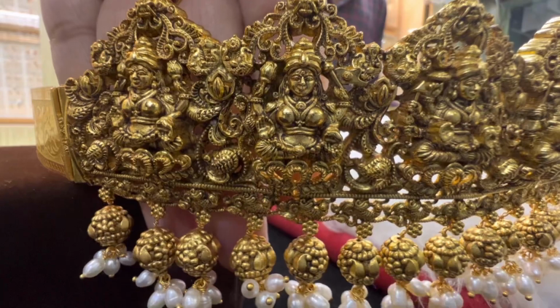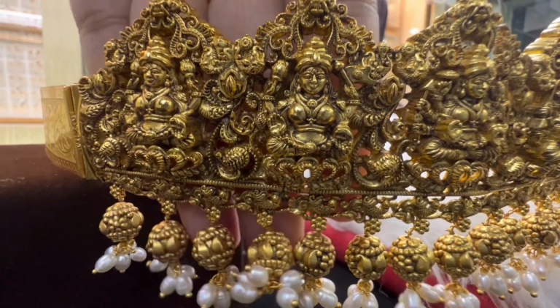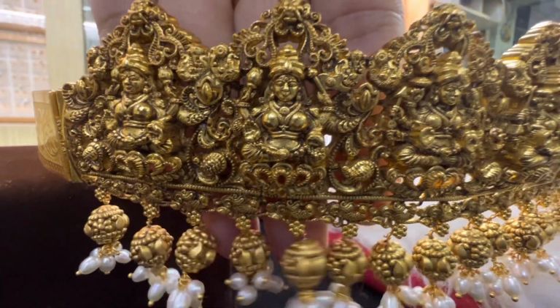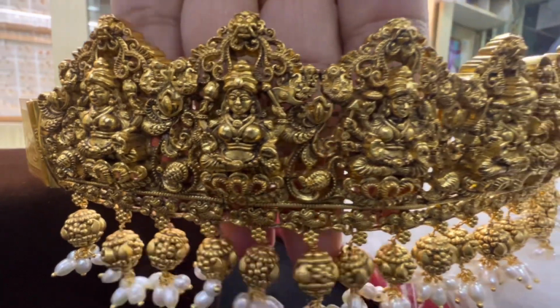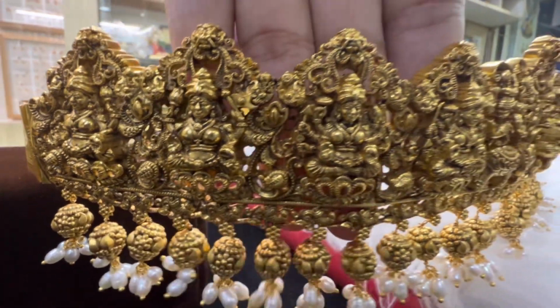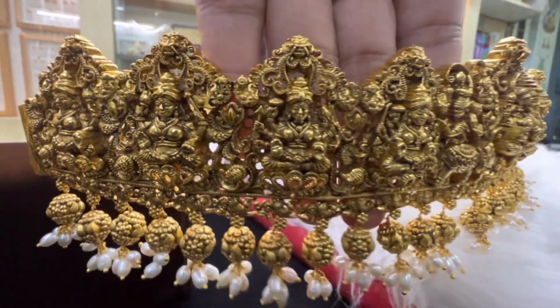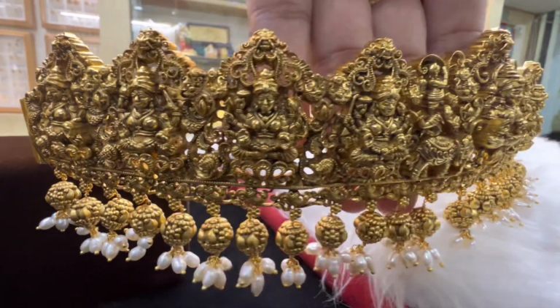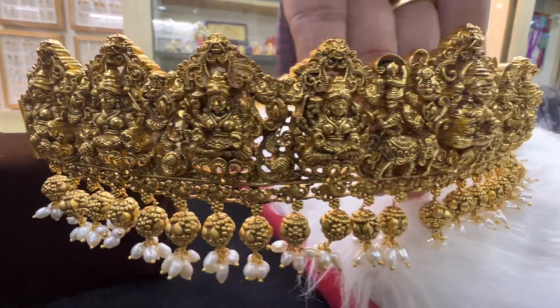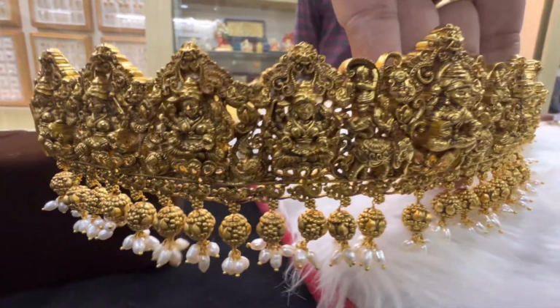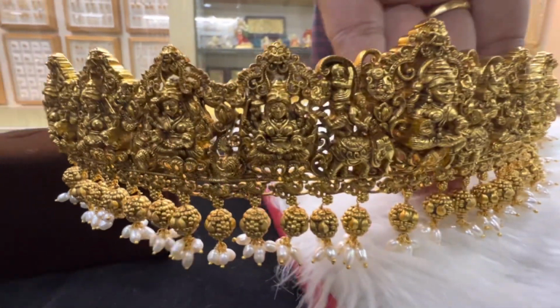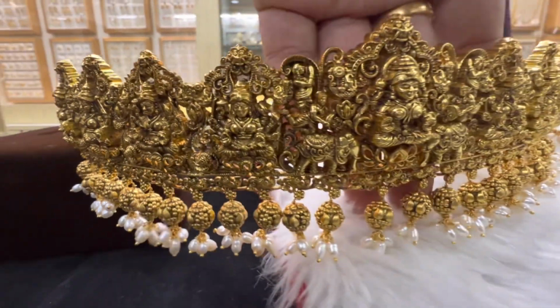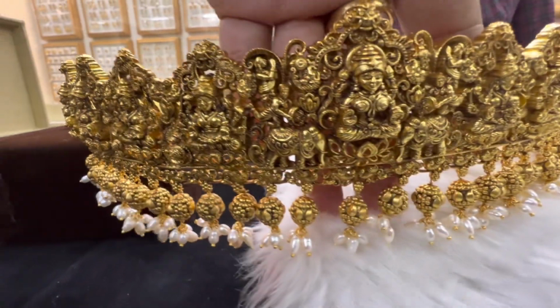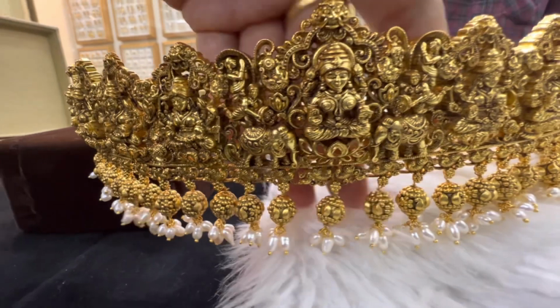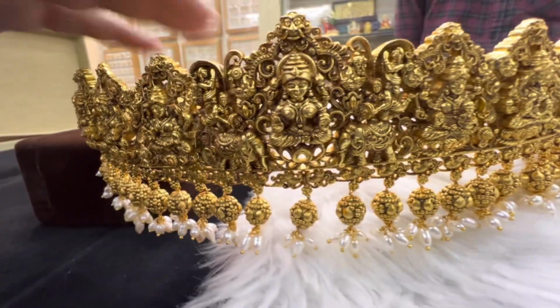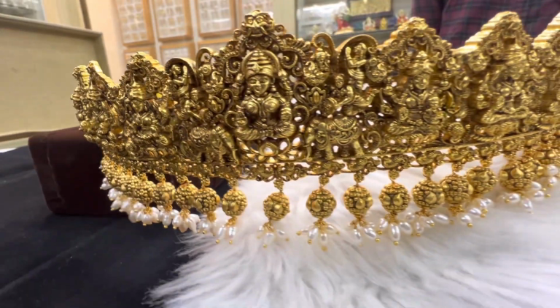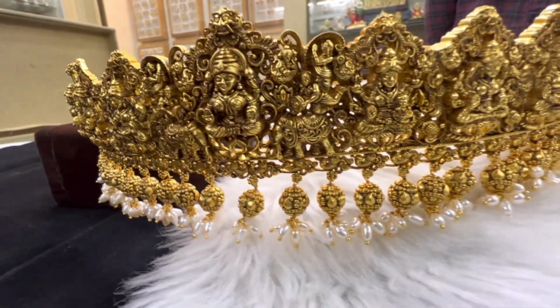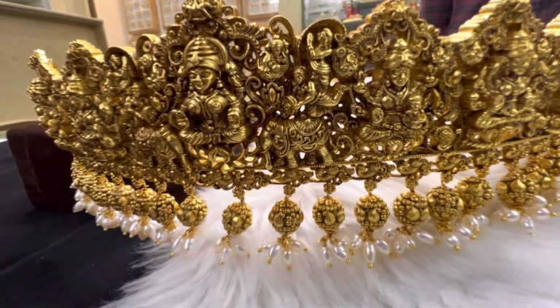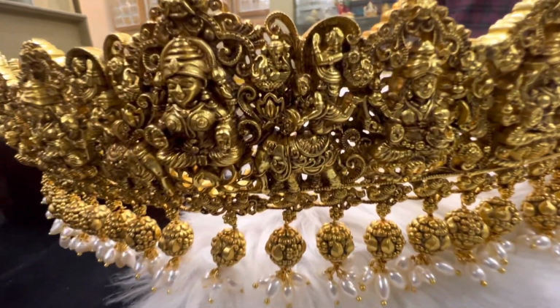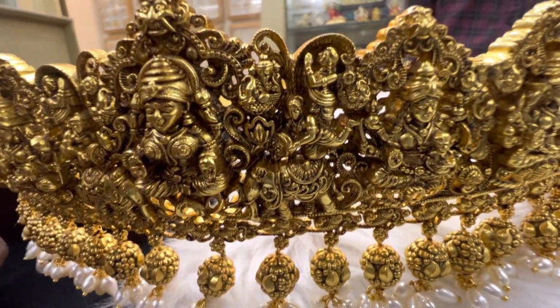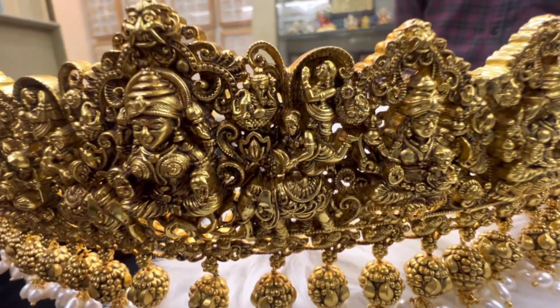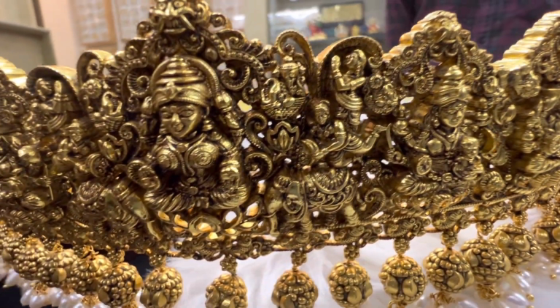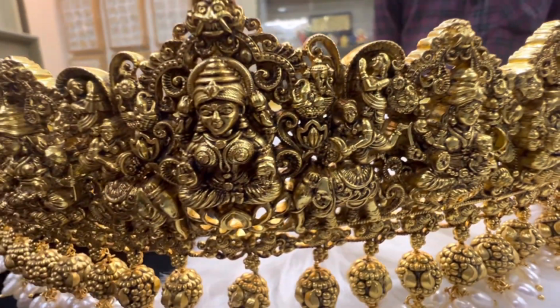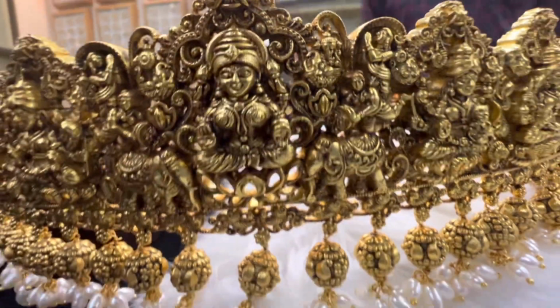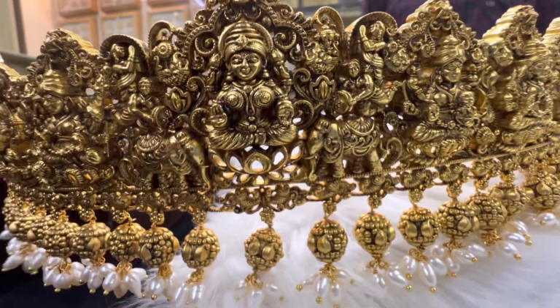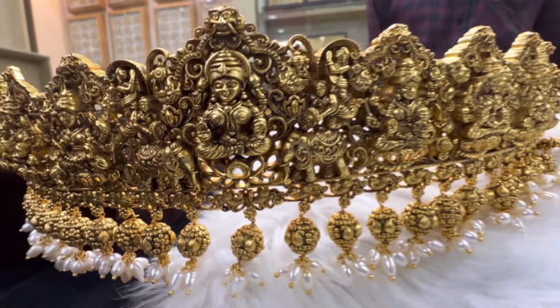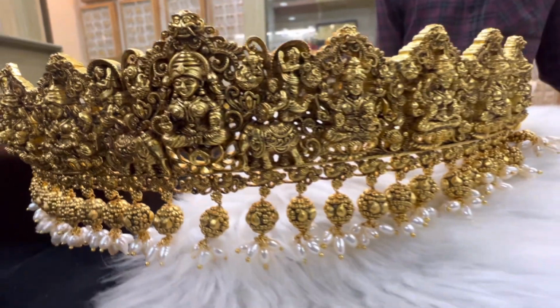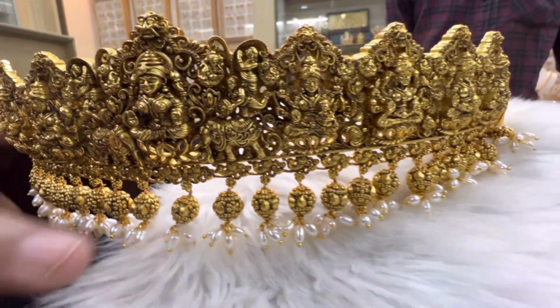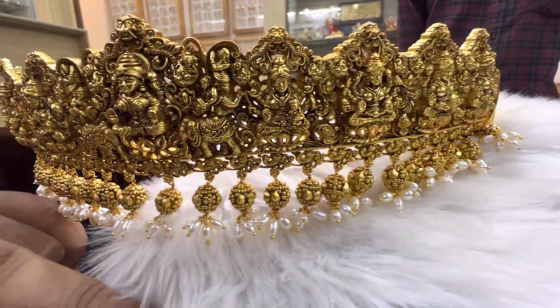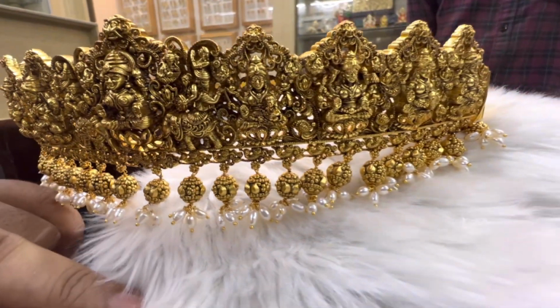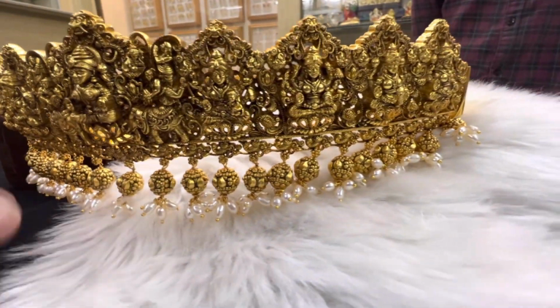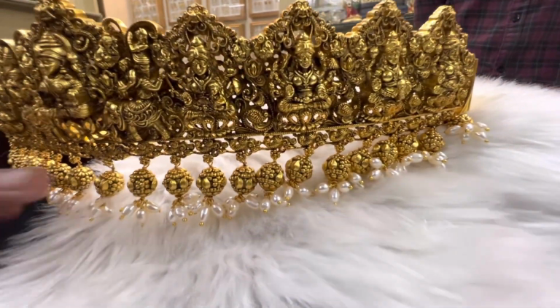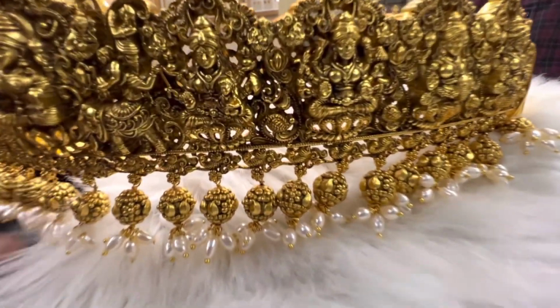Hello everyone, this is Deepka from Baba Pearls Kakinada. This is a beautiful silver waddanams. As it is gold. This is a Nagas collection.